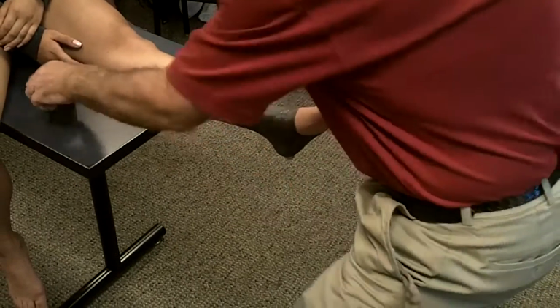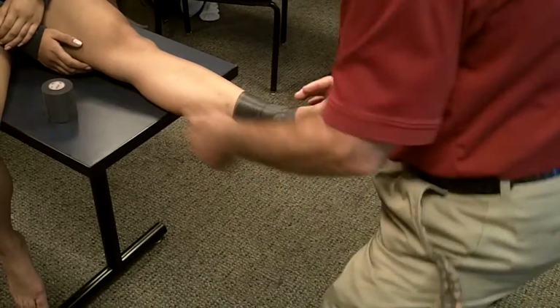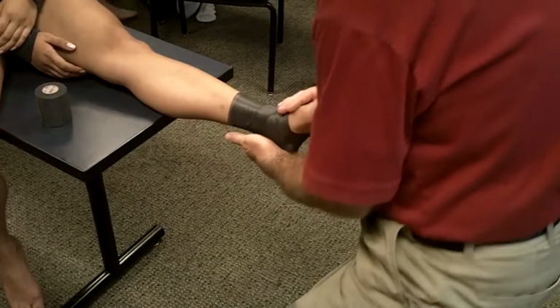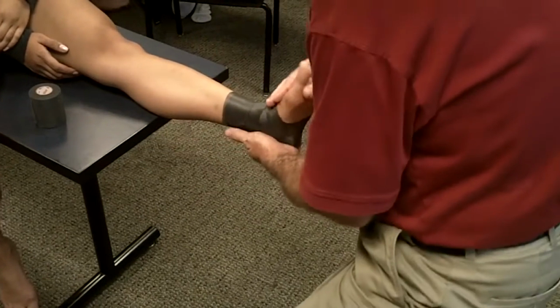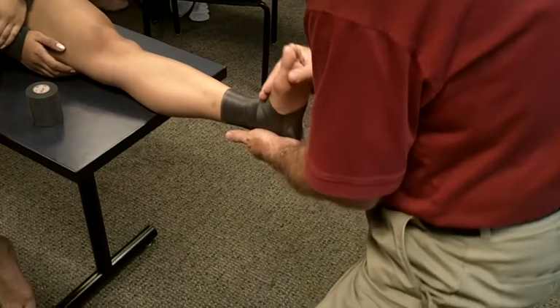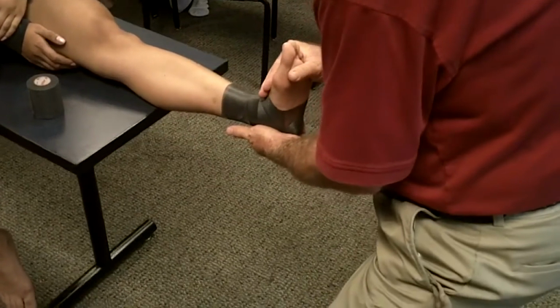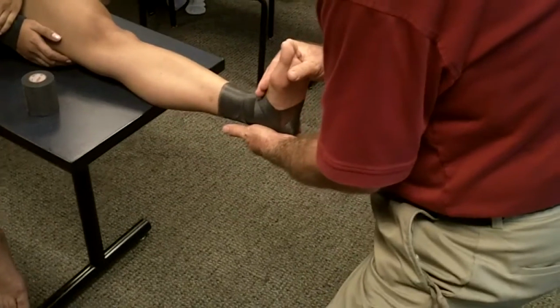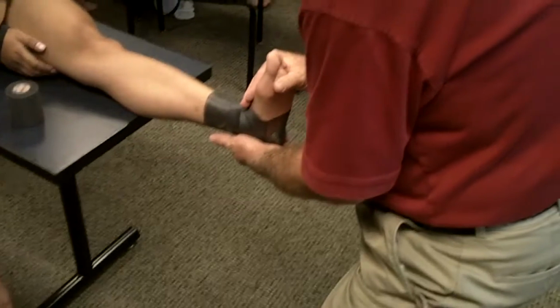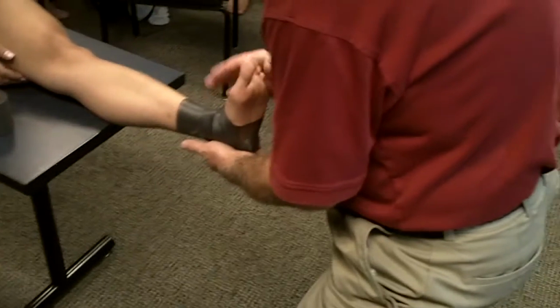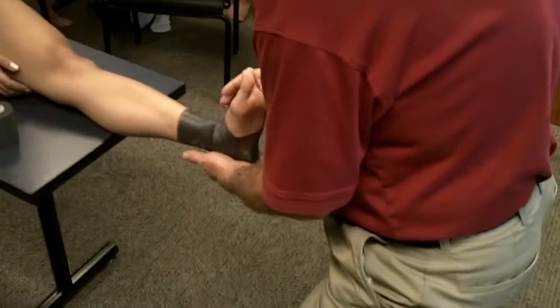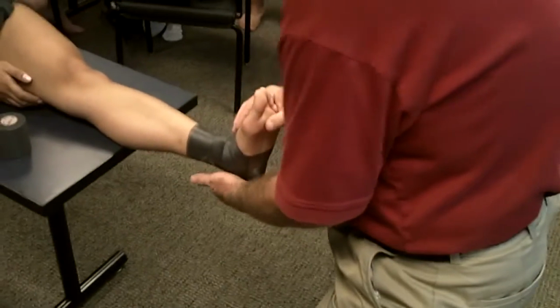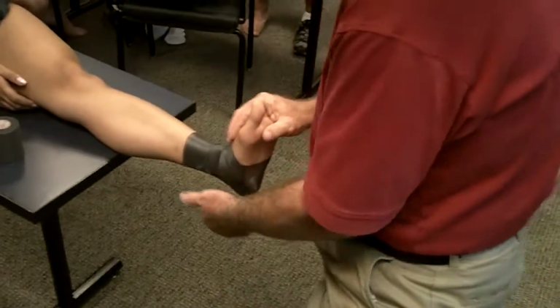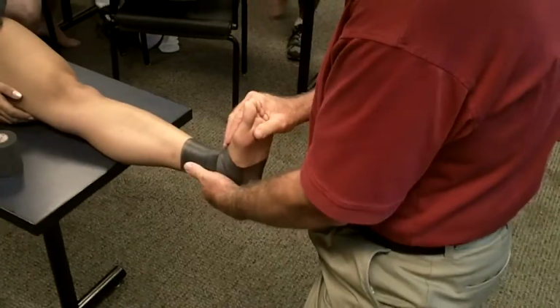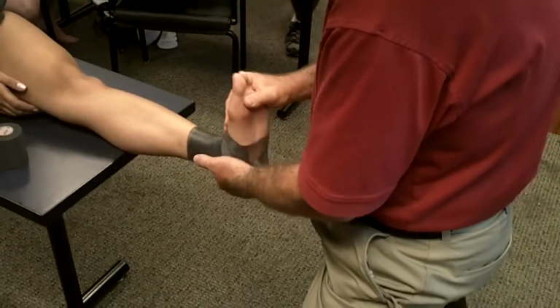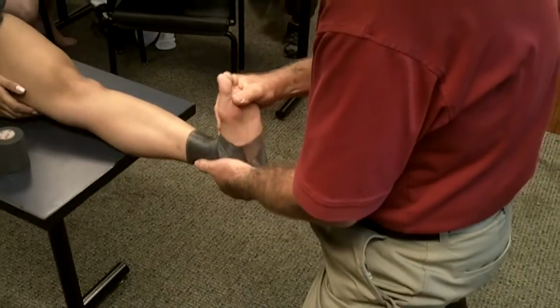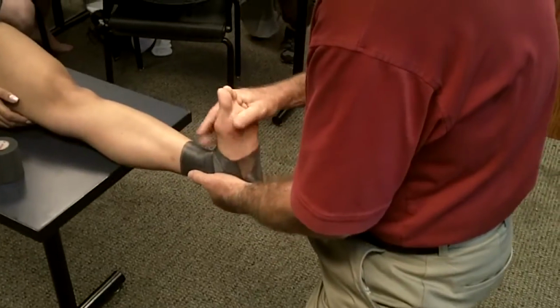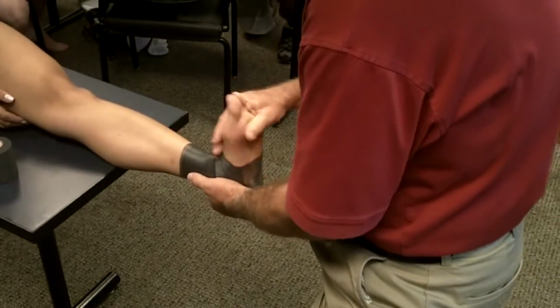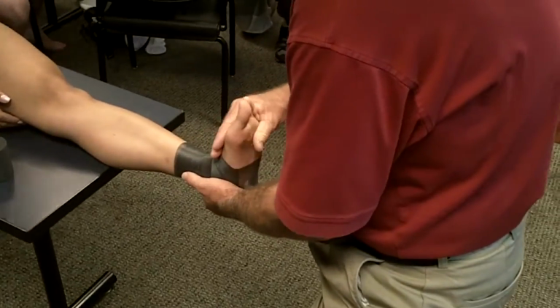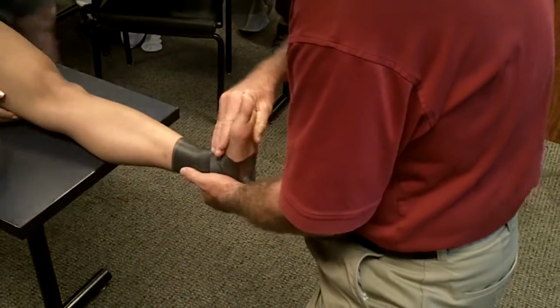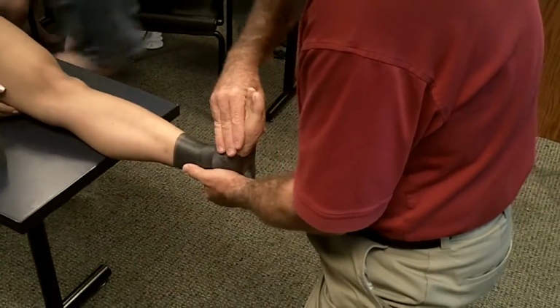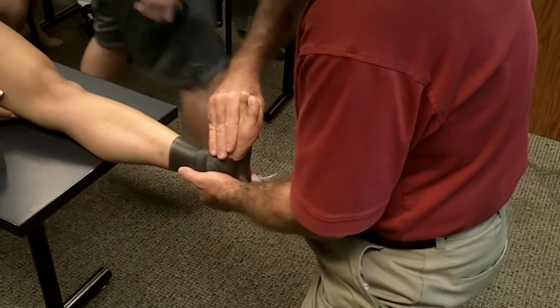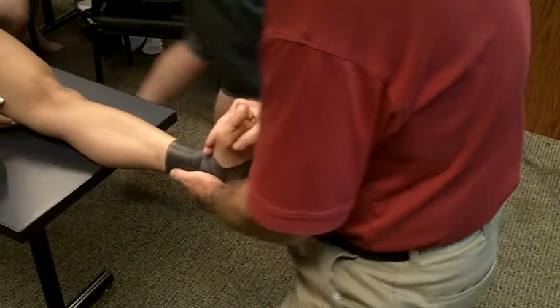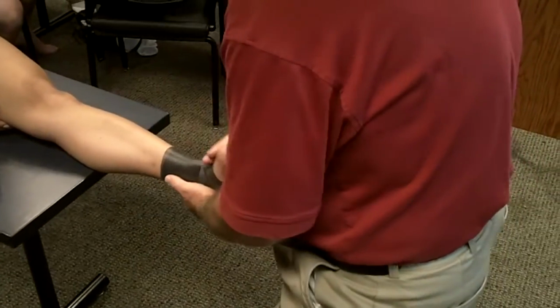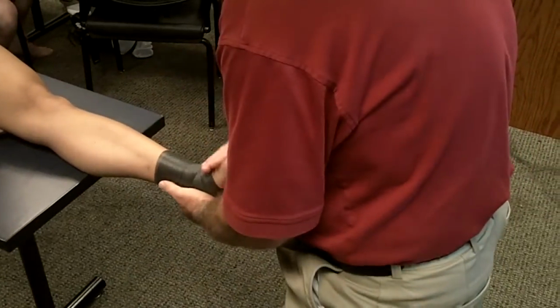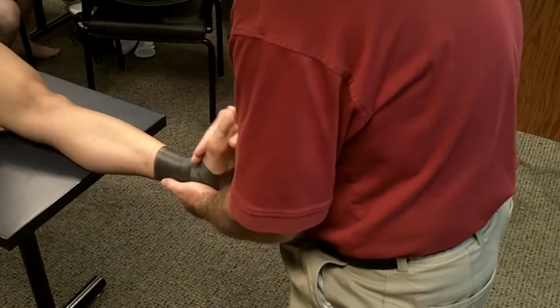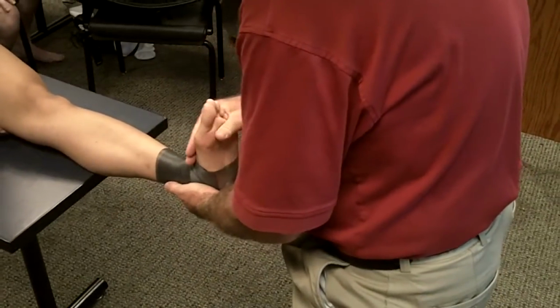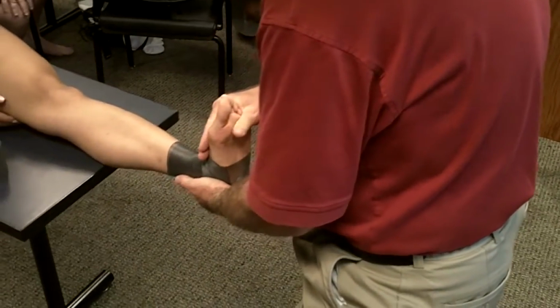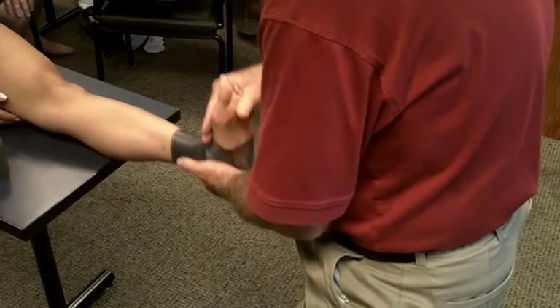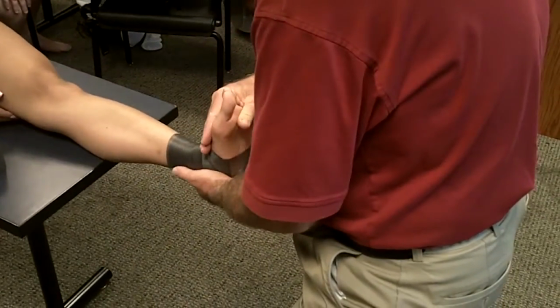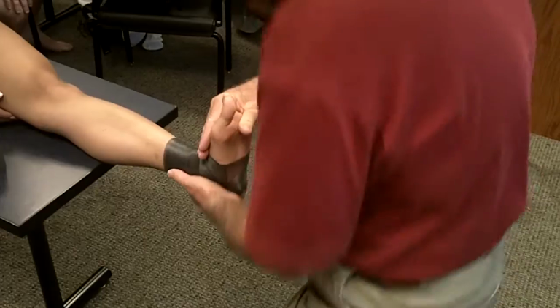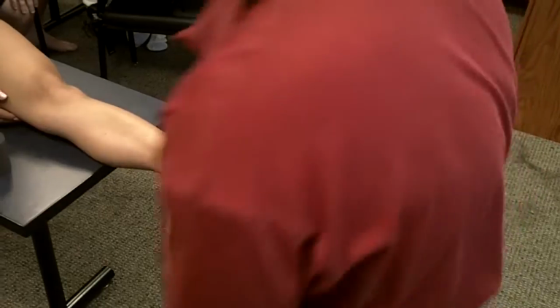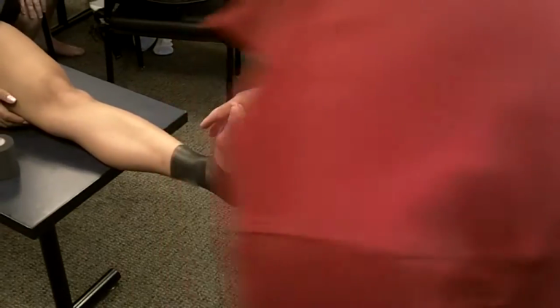I want you to hold your foot in neutral. She could go more dorsiflexion, she could go eversion, inversion. I want to tape her in neutral, just like so.